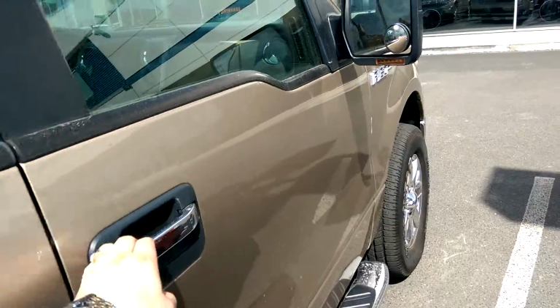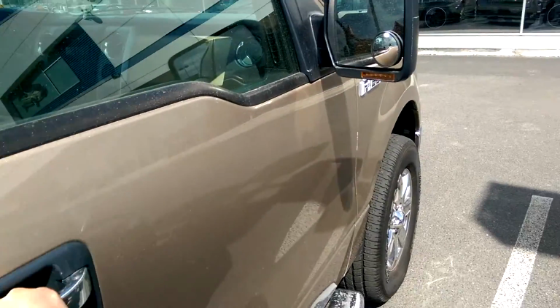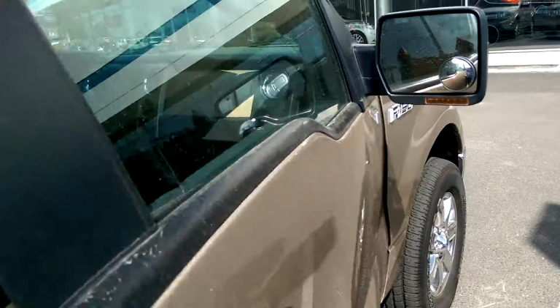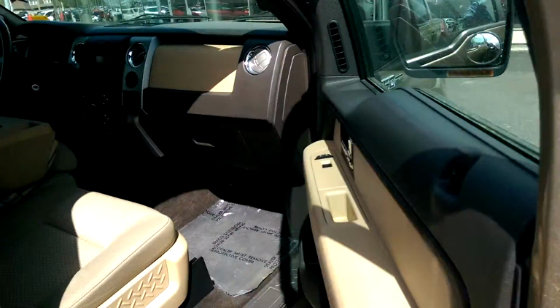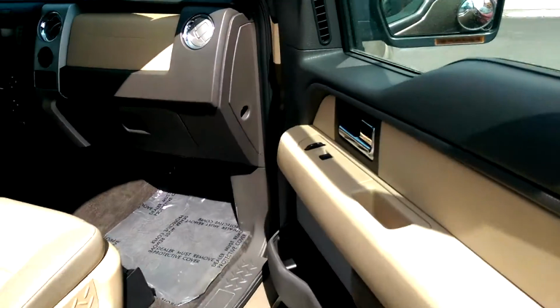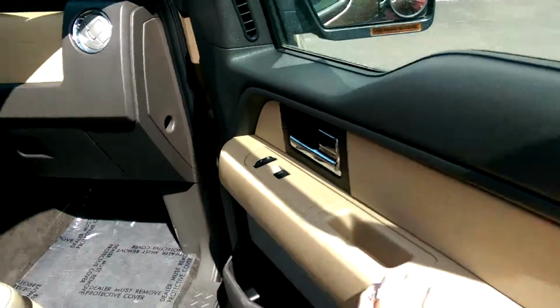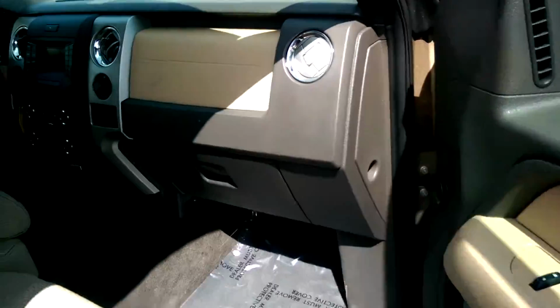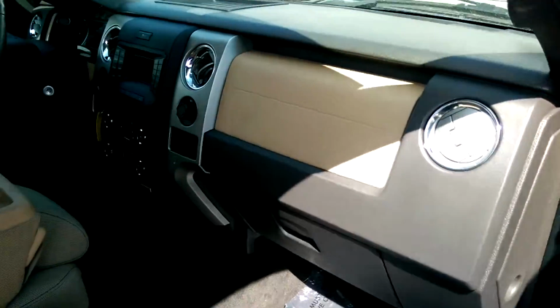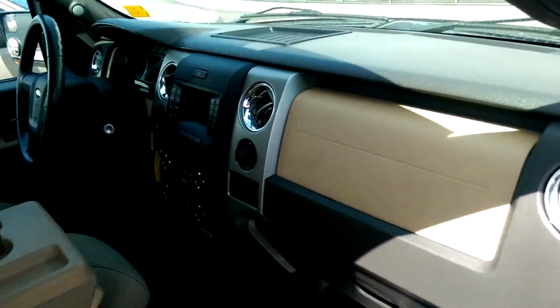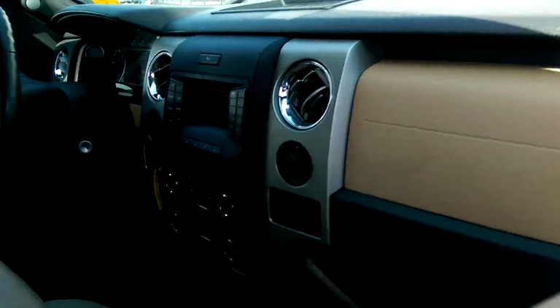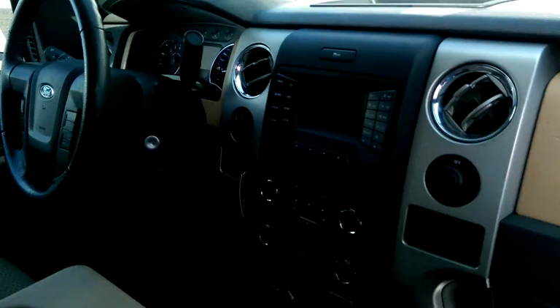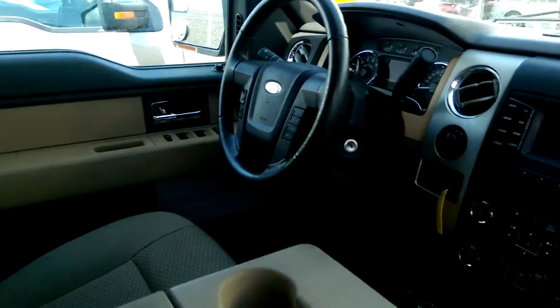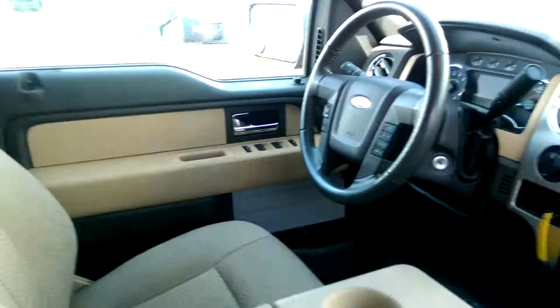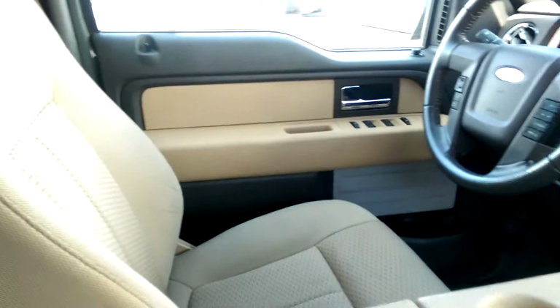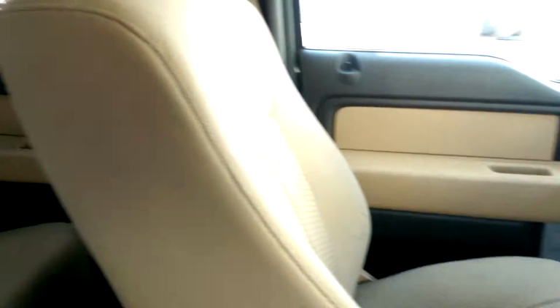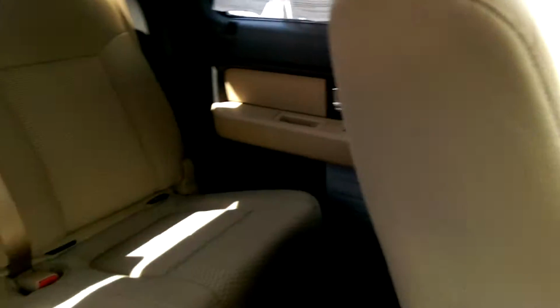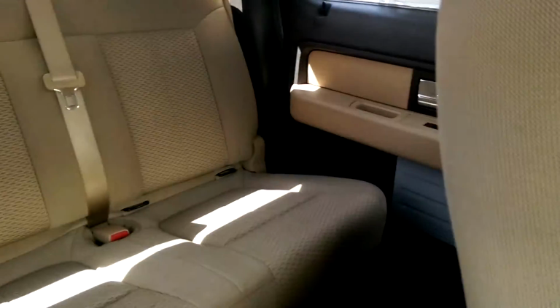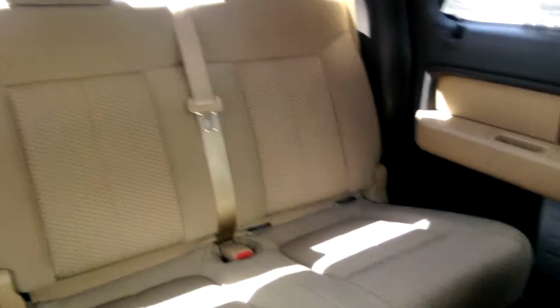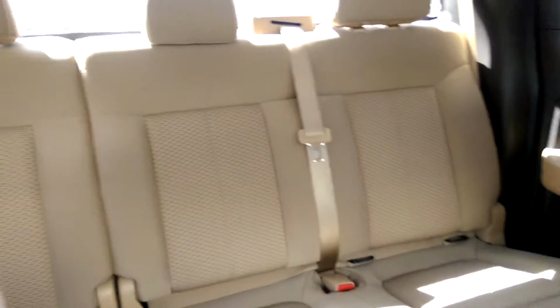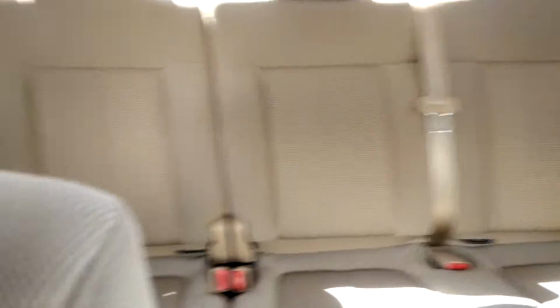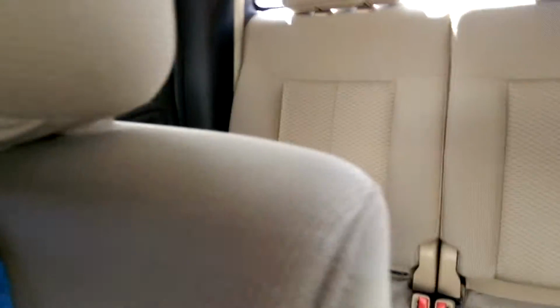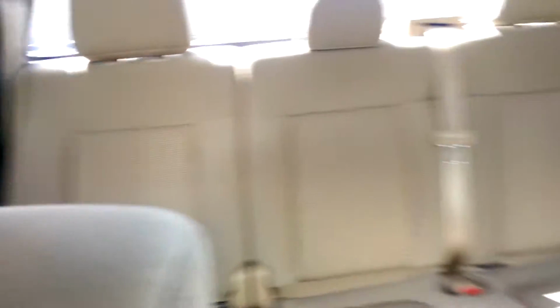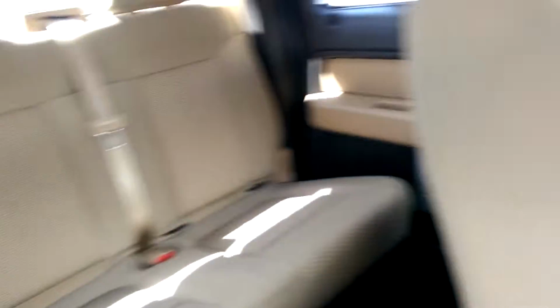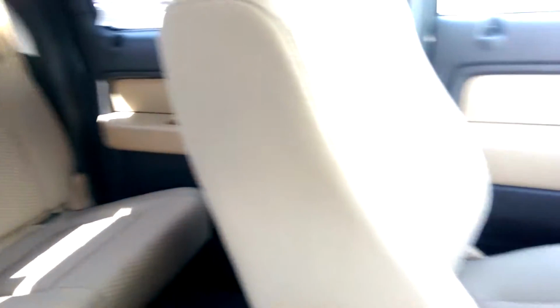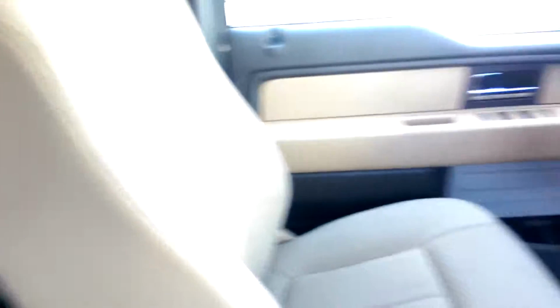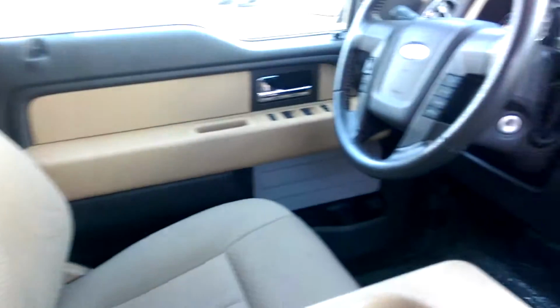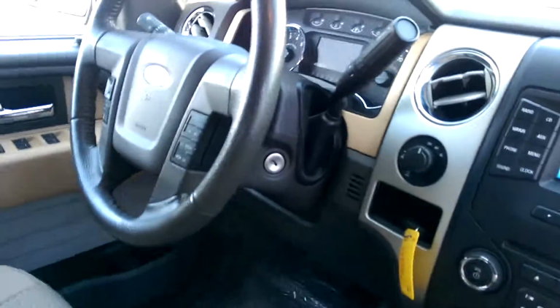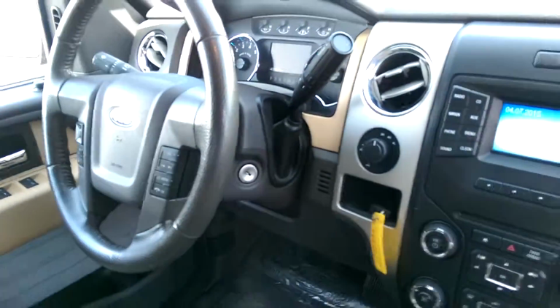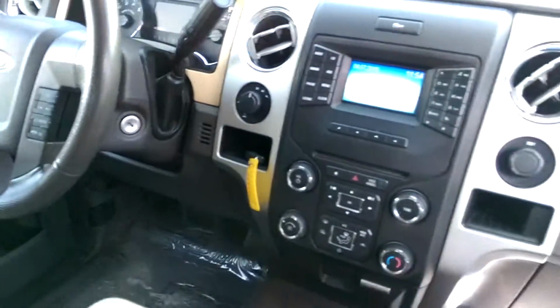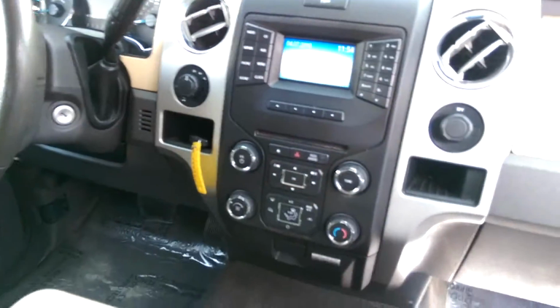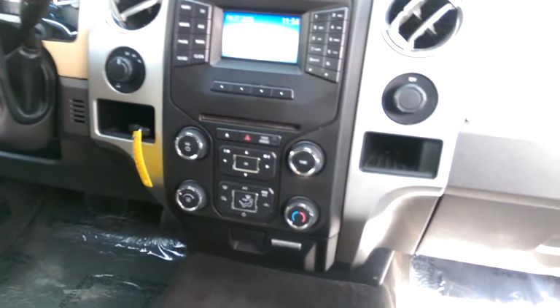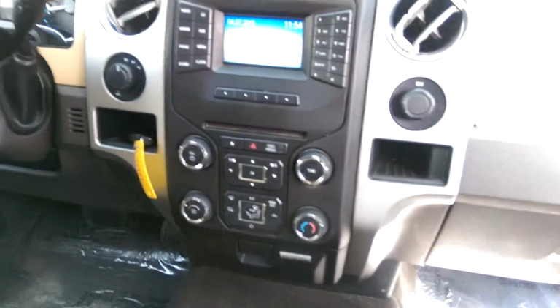It does have the light tan interior. Sorry, I'm doing this from my phone here, but it's in fantastic shape at a very, very, very low price for a 4x4.